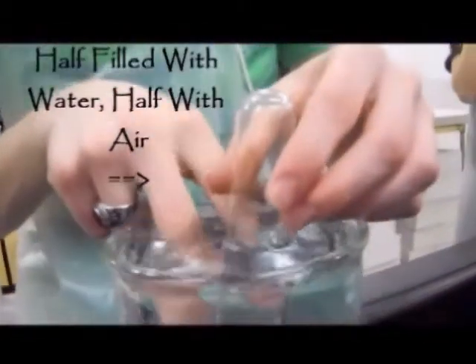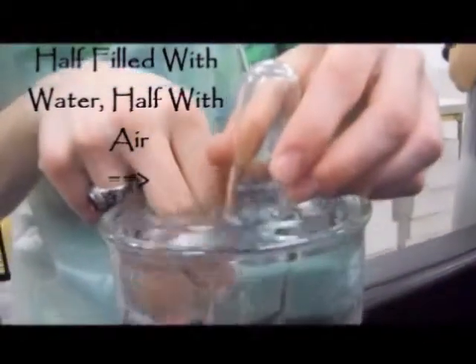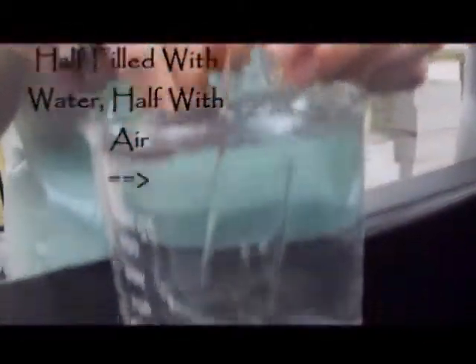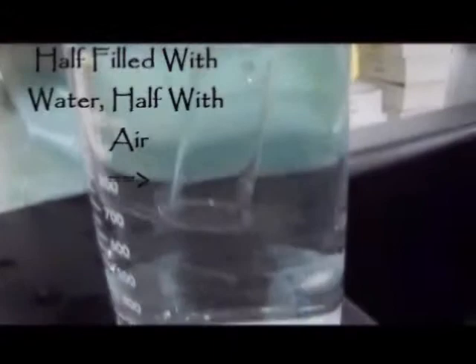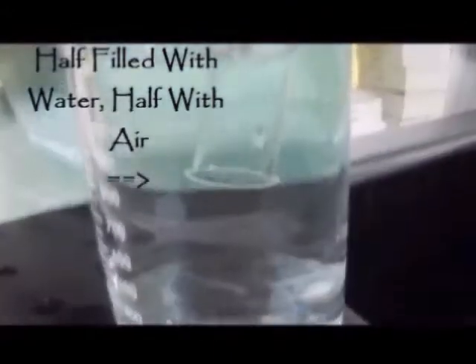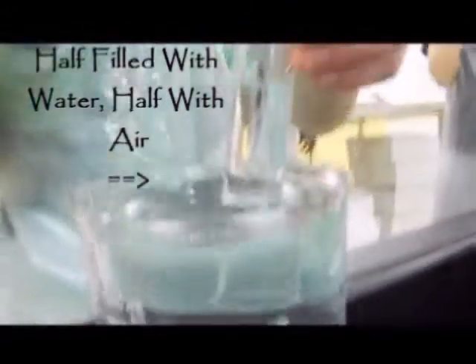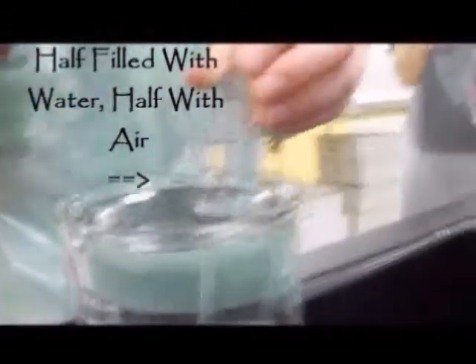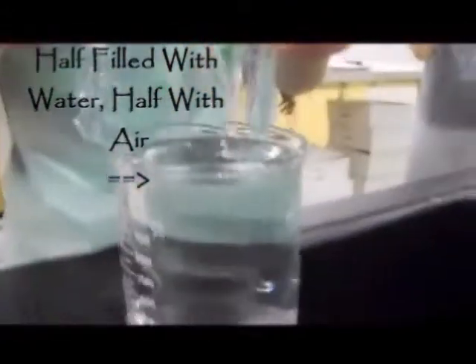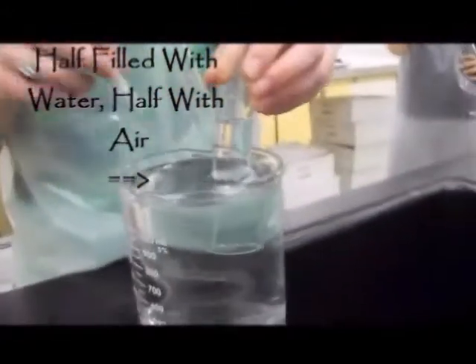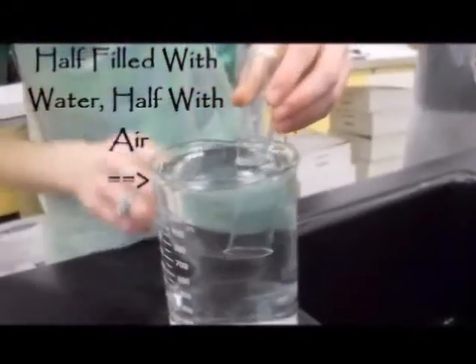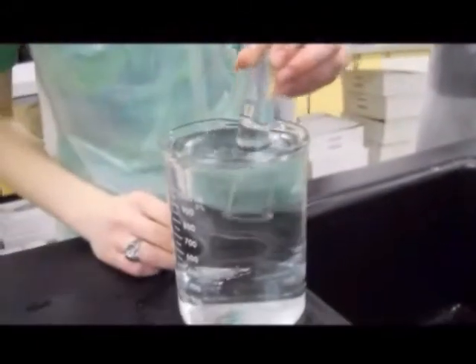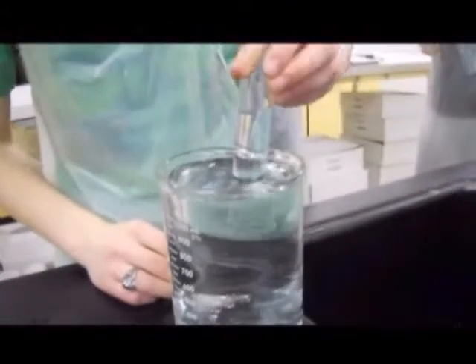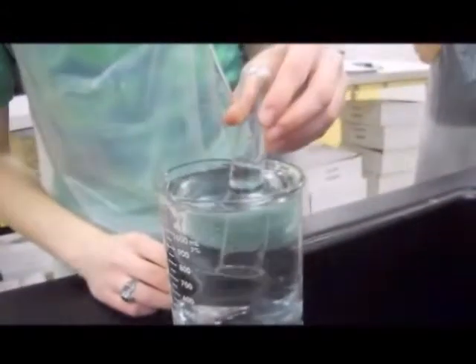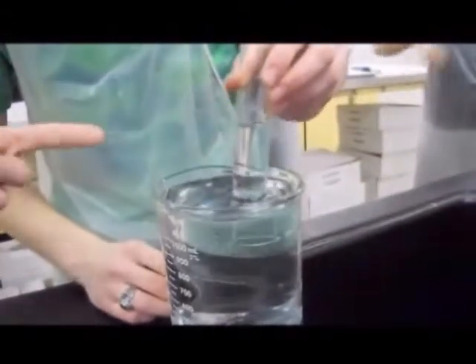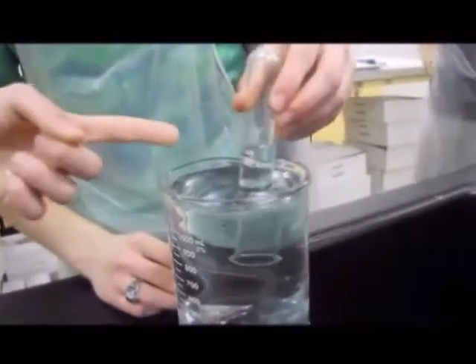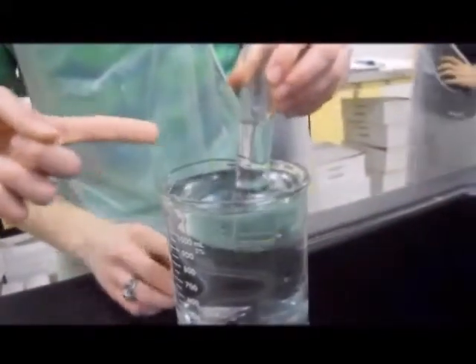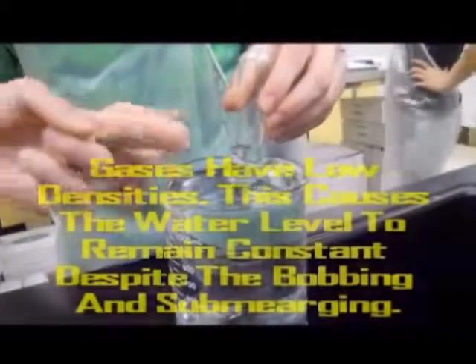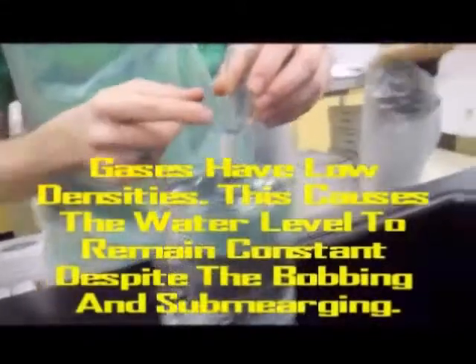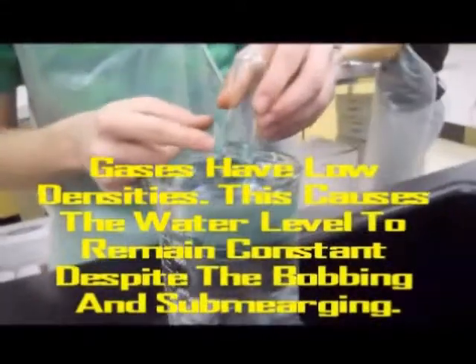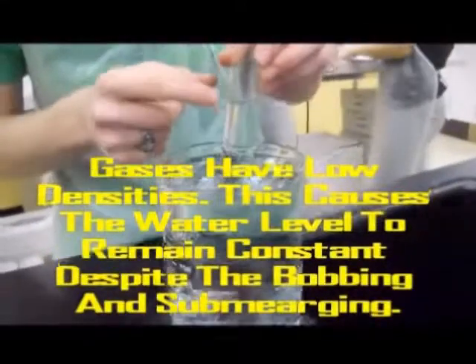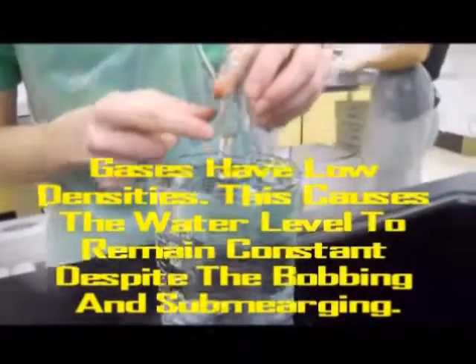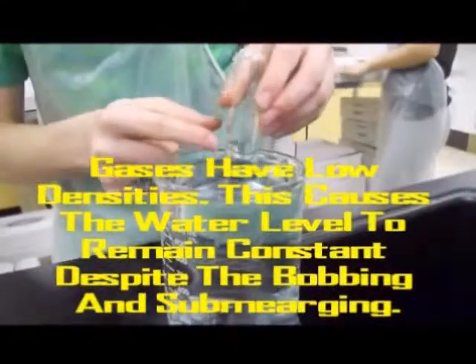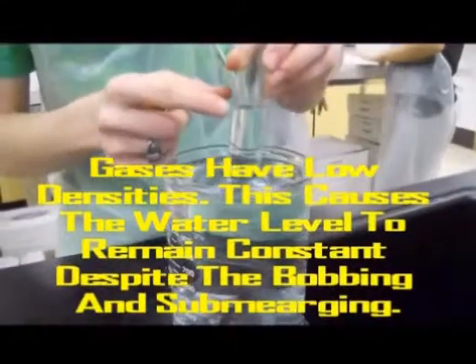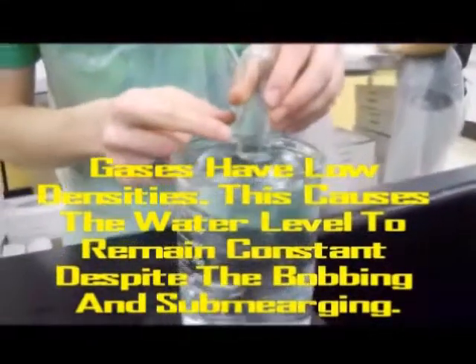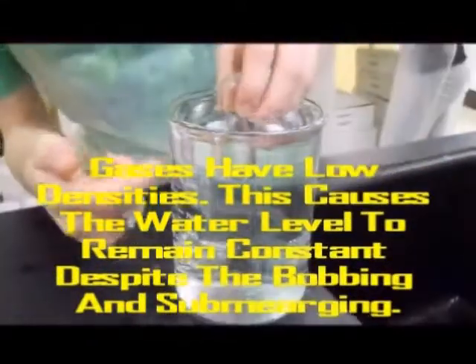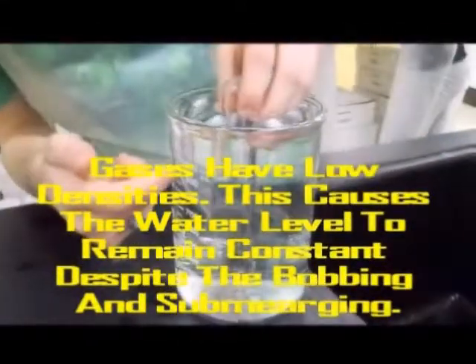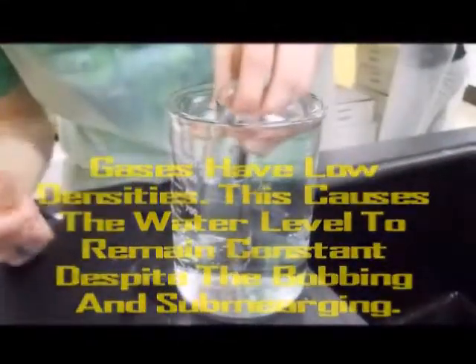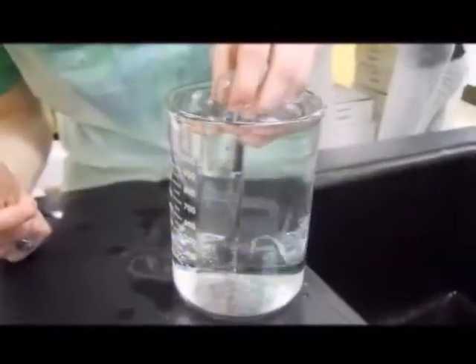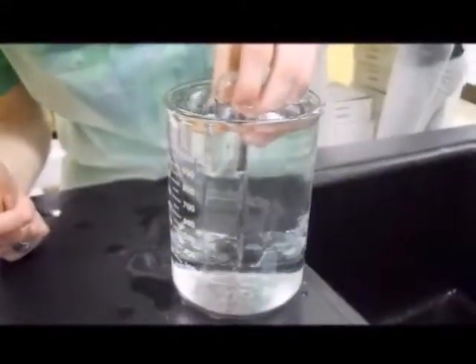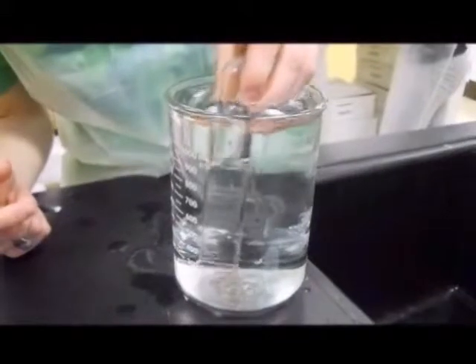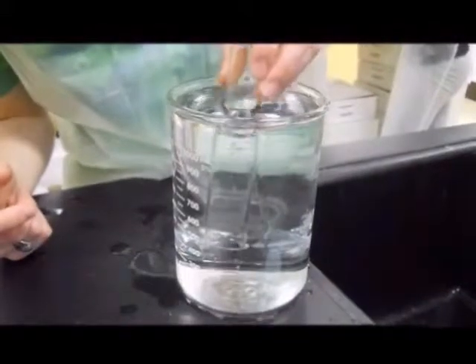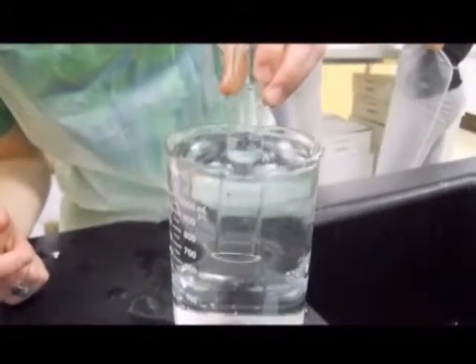Now it's half filled with air and half filled with water. When we remove the film, the density of the air is lower than that of the water, so the air will stay in the test tube even when we submerge it nearly completely in the water.